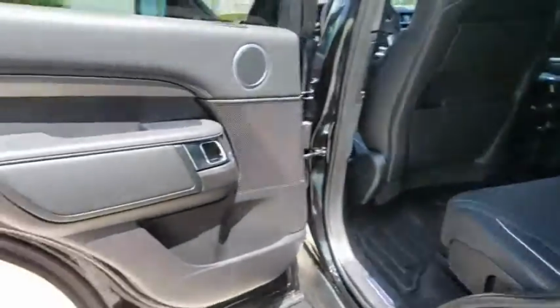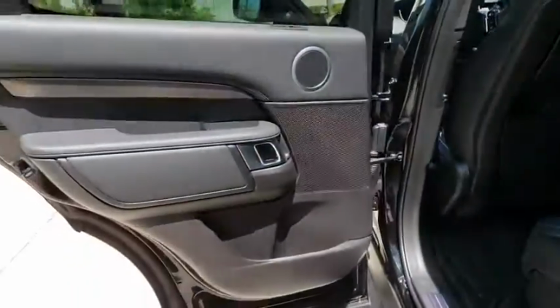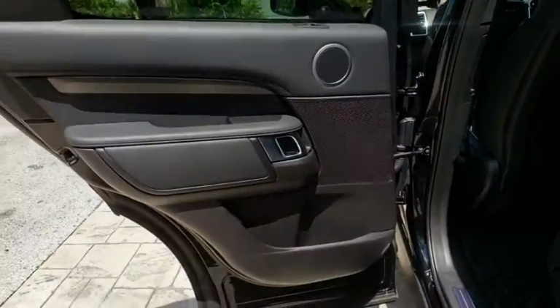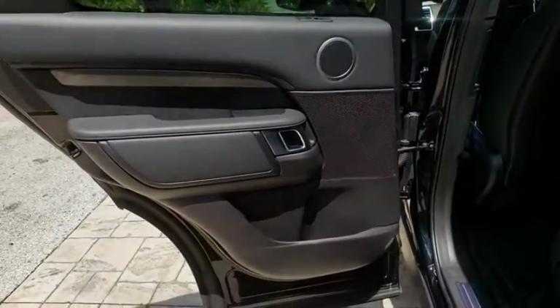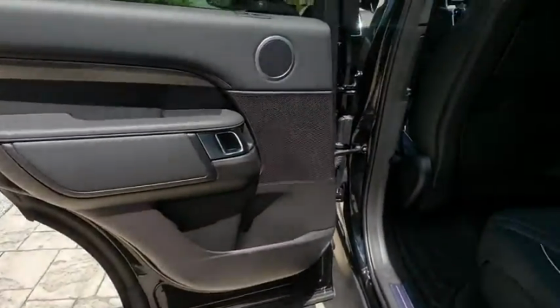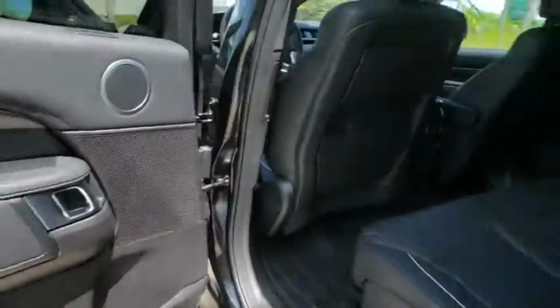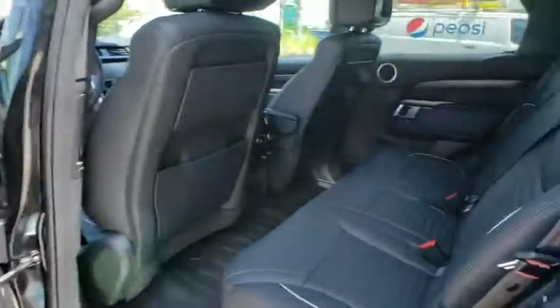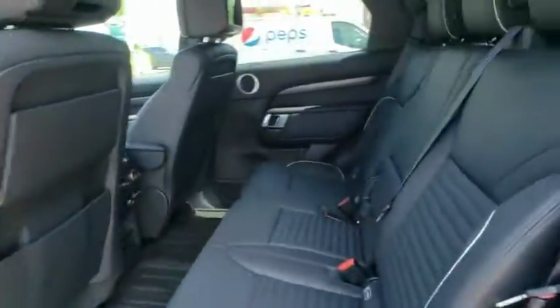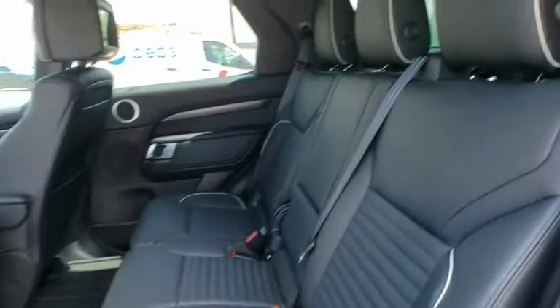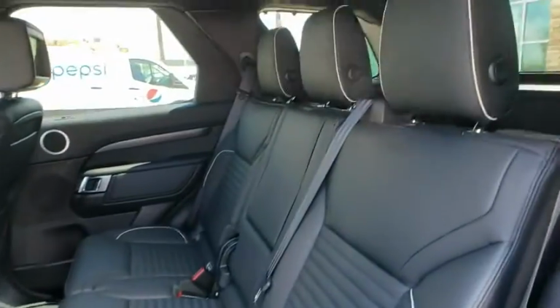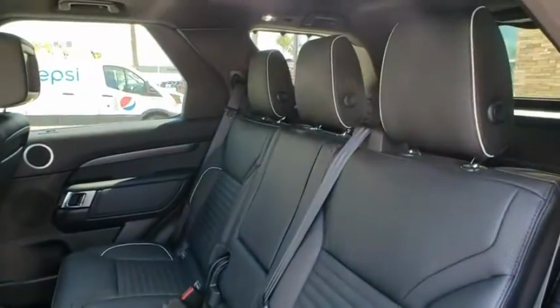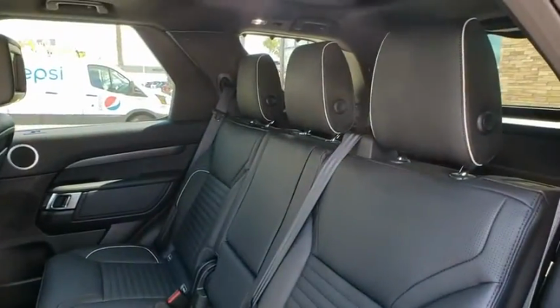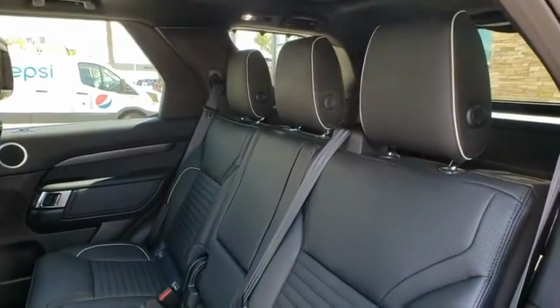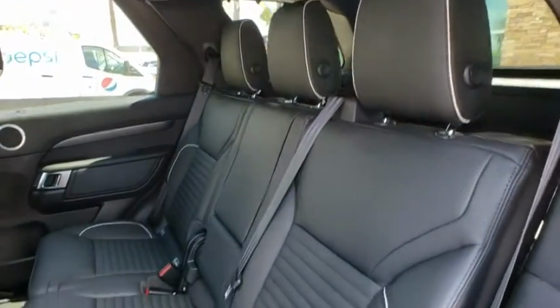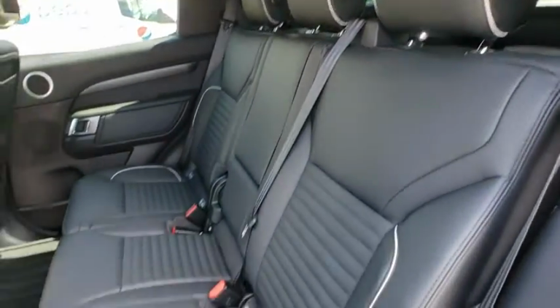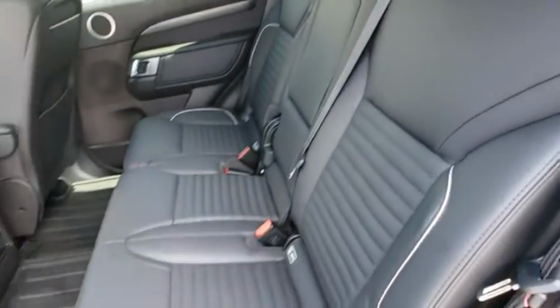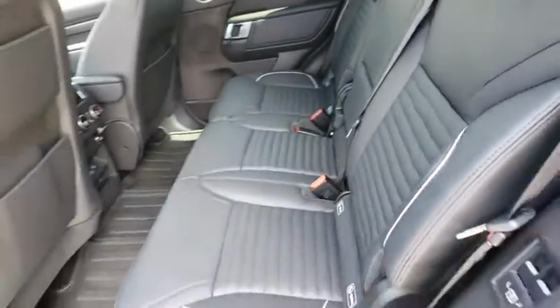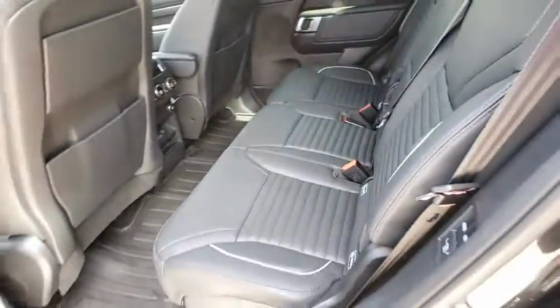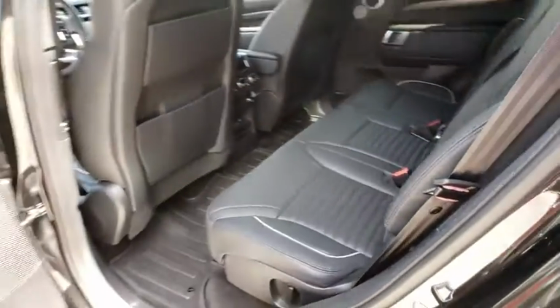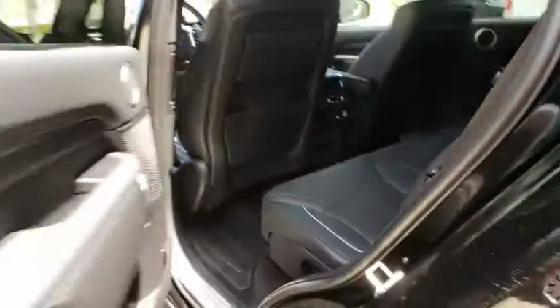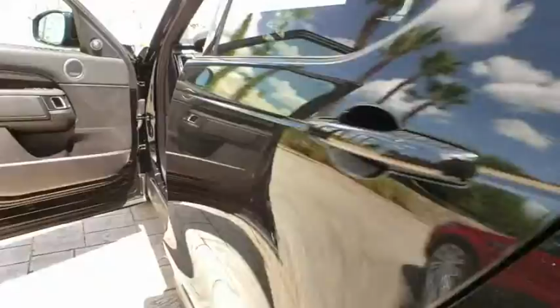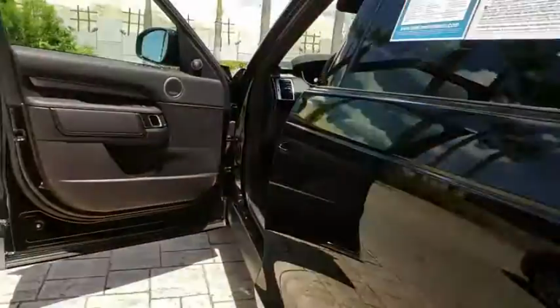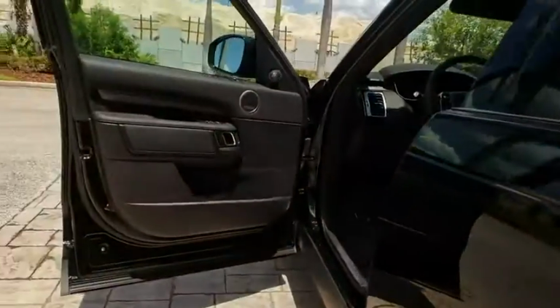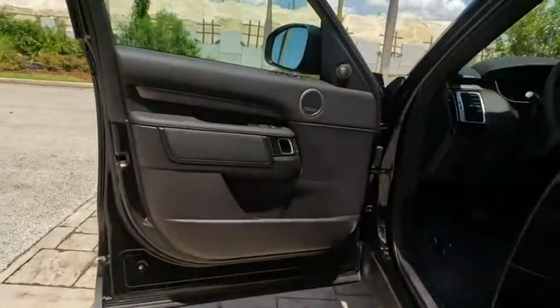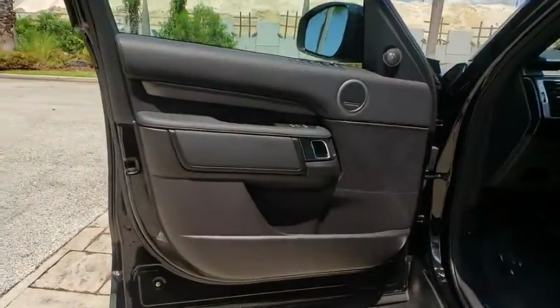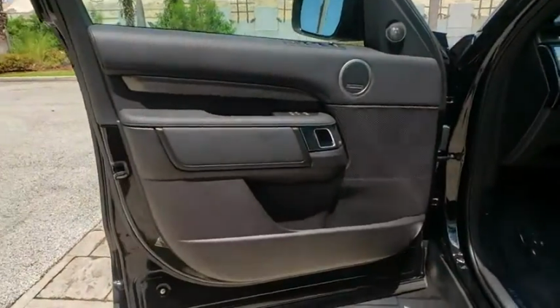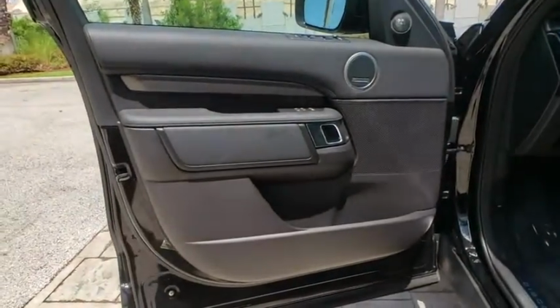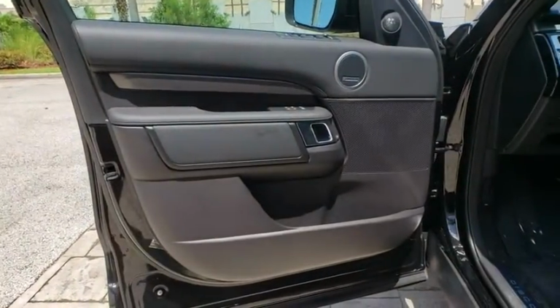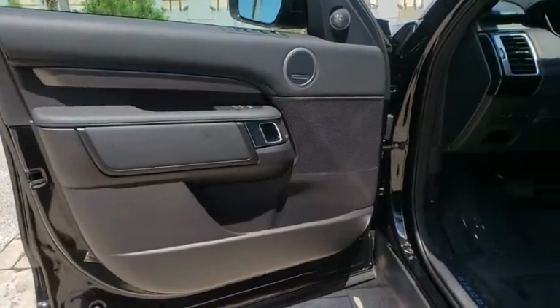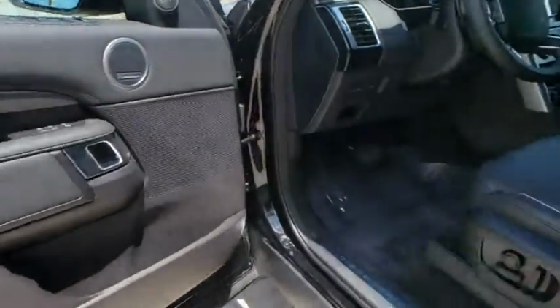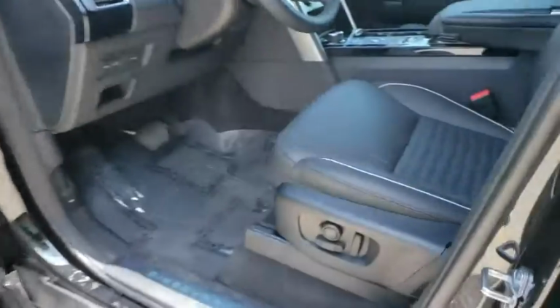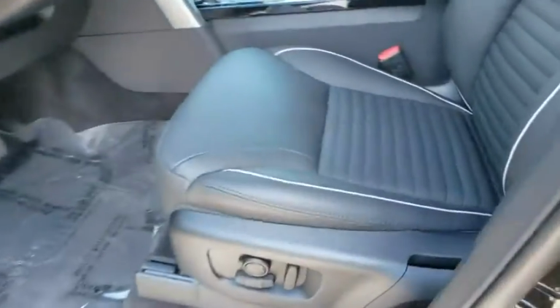Backup camera, power passenger seat, leather-wrapped steering wheel, Bluetooth, power steering, adjustable steering wheel, floor mats, four-wheel drive, hard disk drive media storage, keyless start, auto dimming rearview mirror.